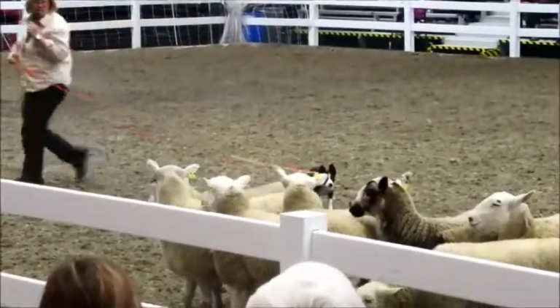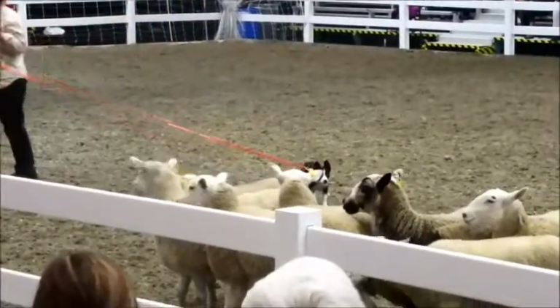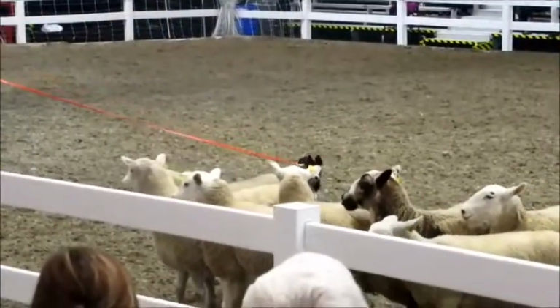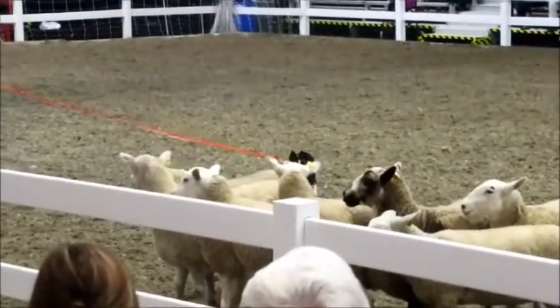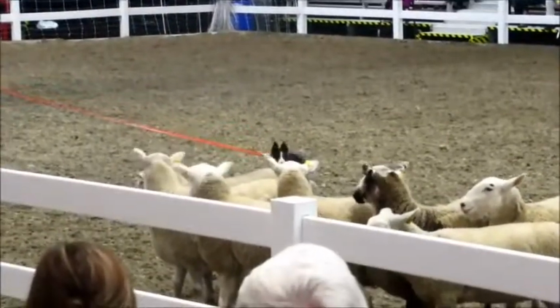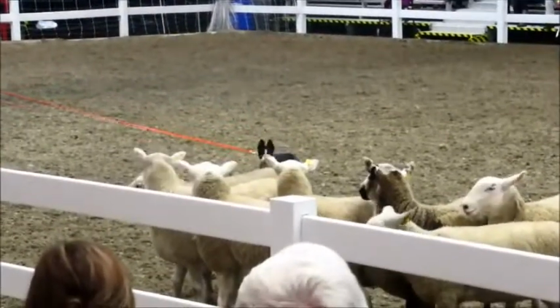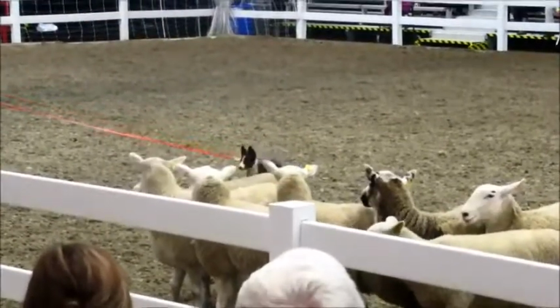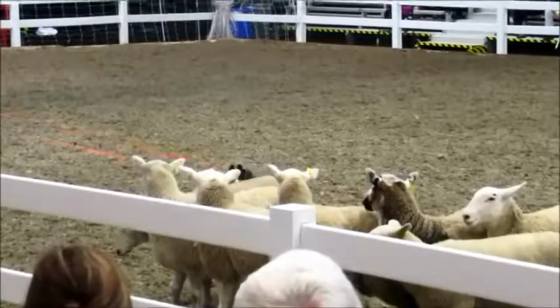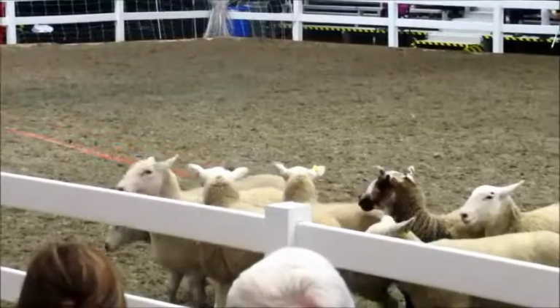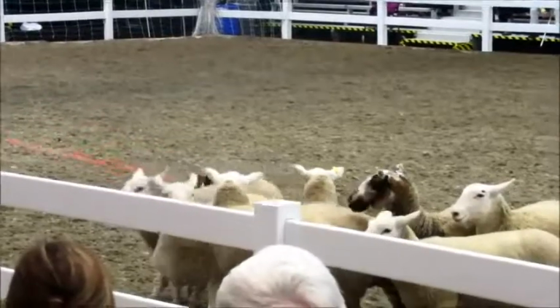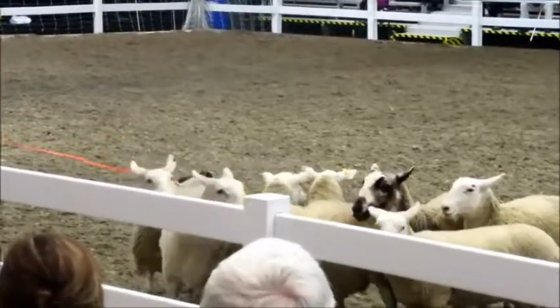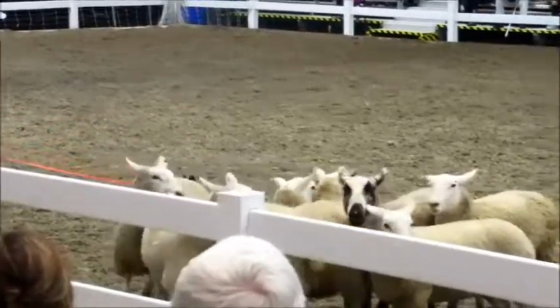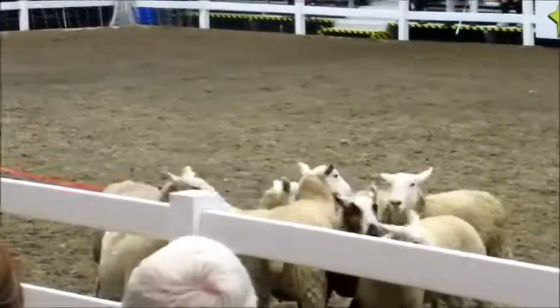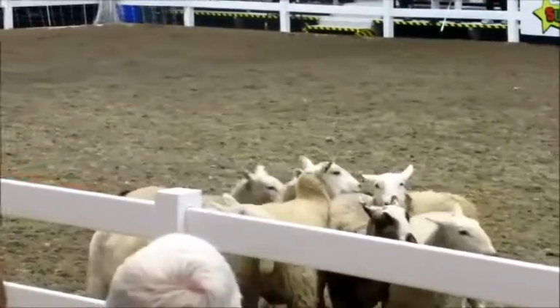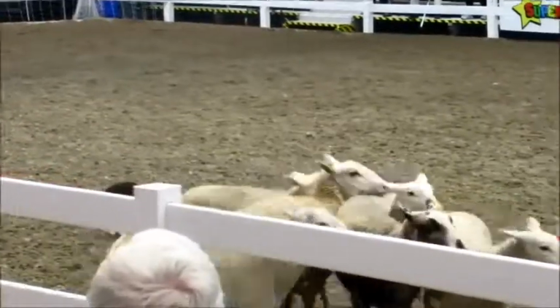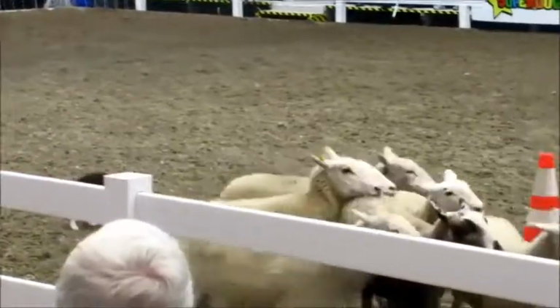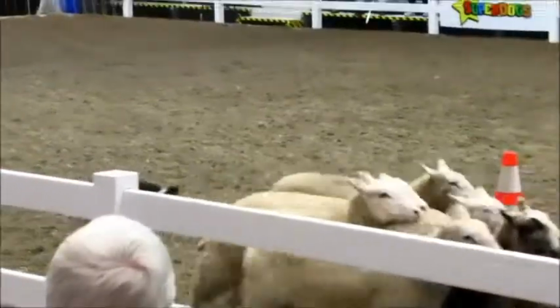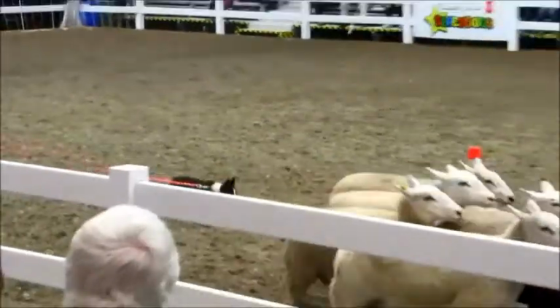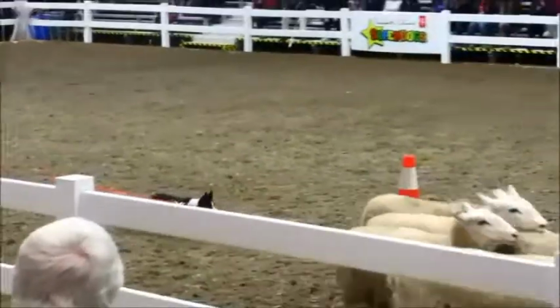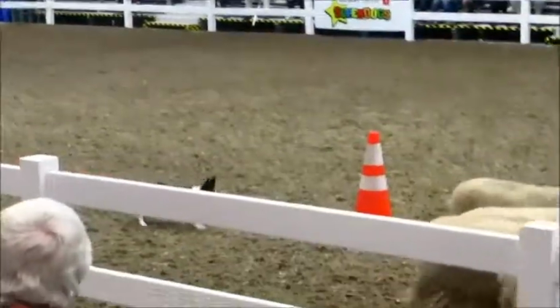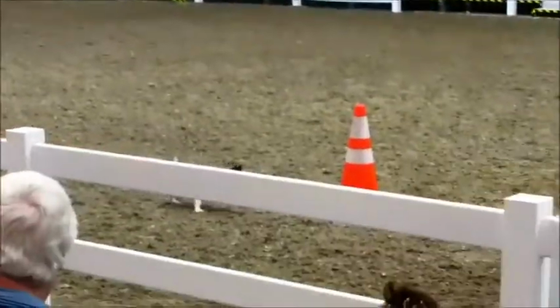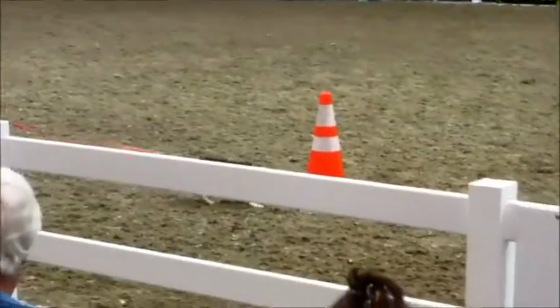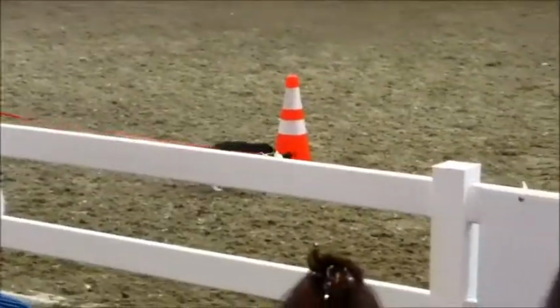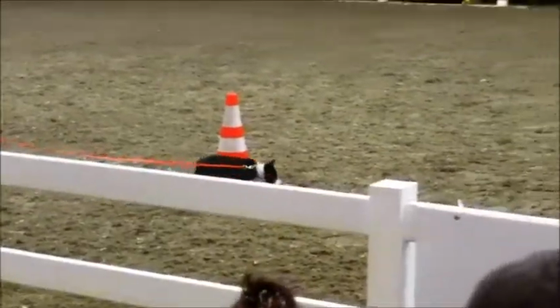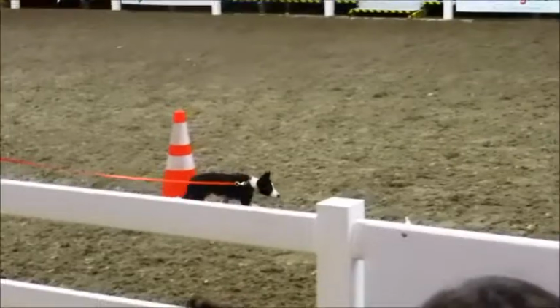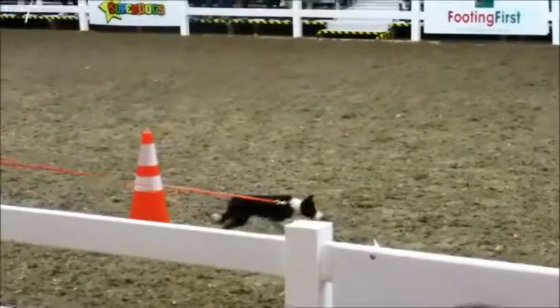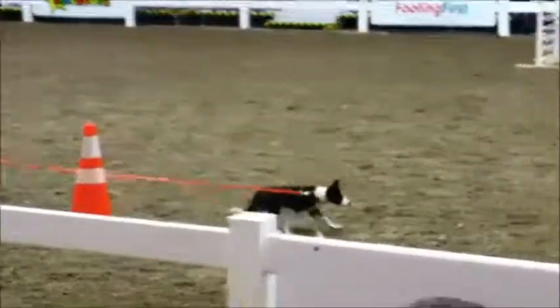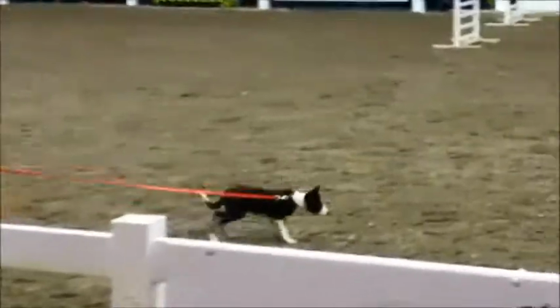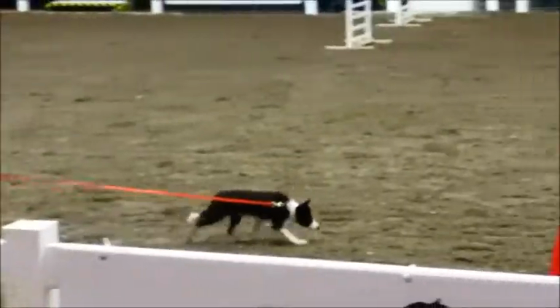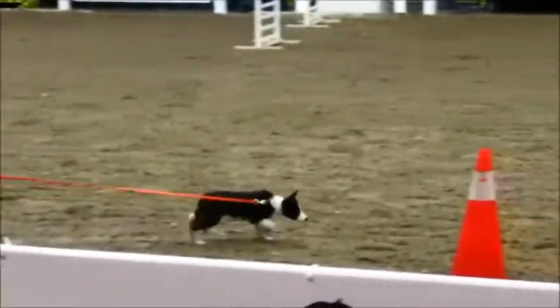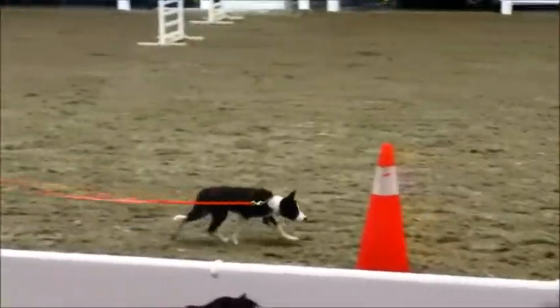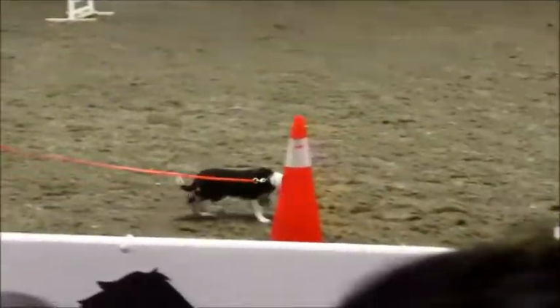Nina has a few little demonstrations here at the Royal Winter Fair. She says, oh no — maybe that's fluff. She is a puppy — attention span of a pea.